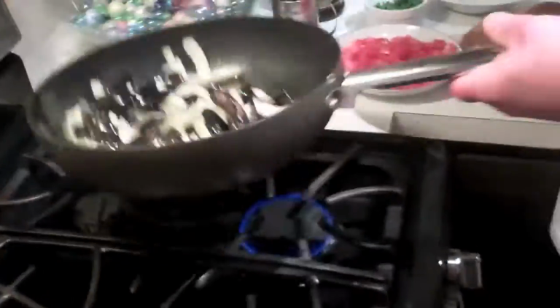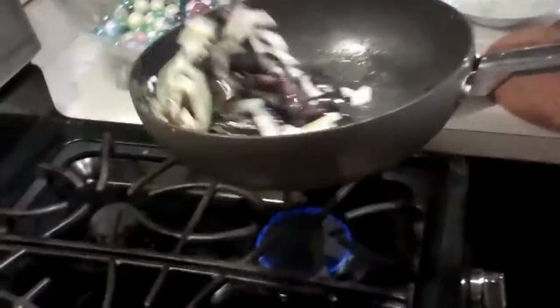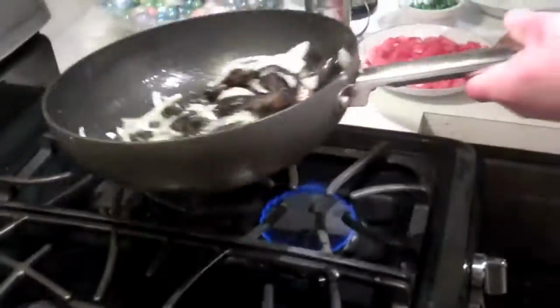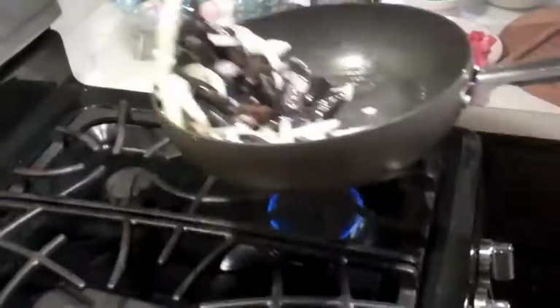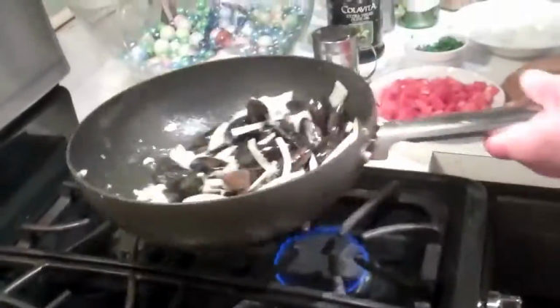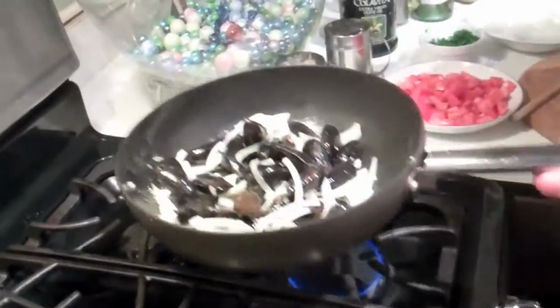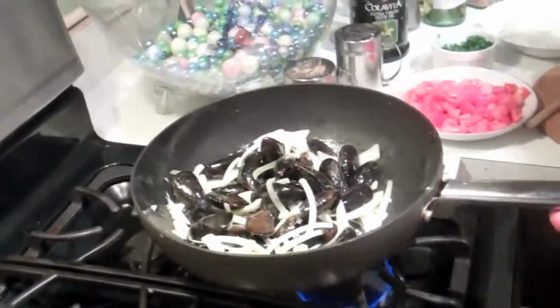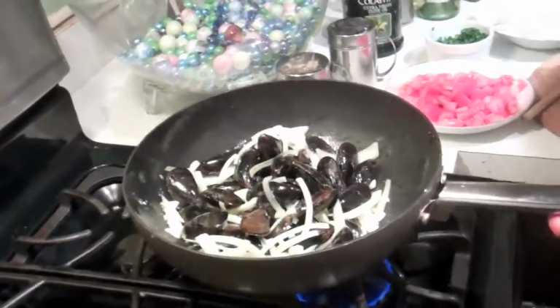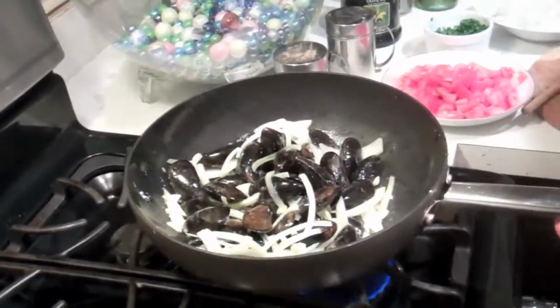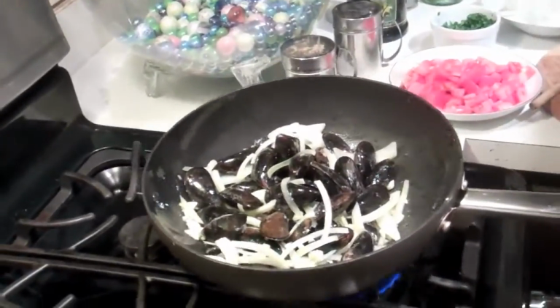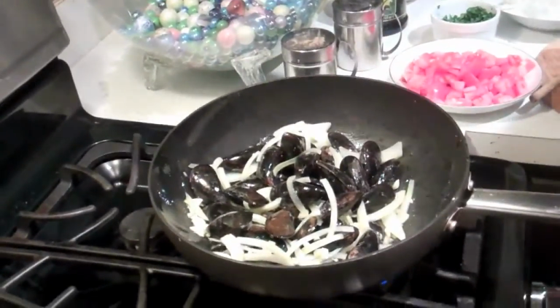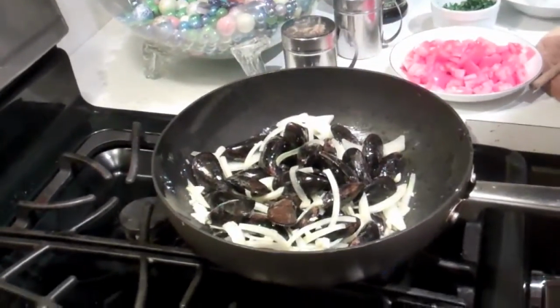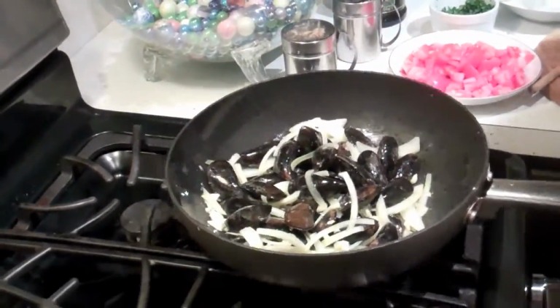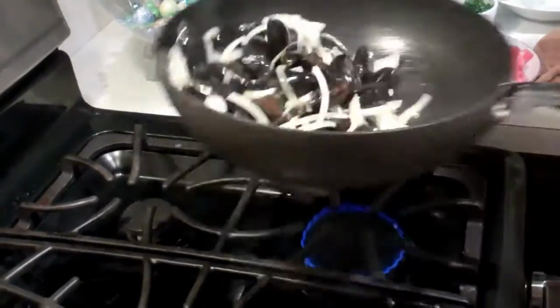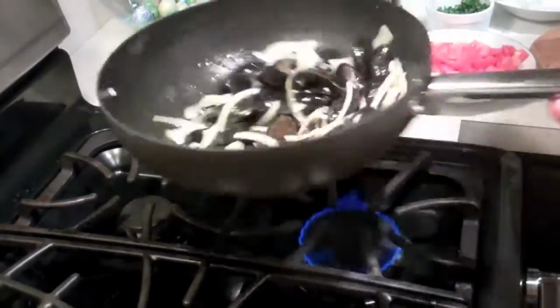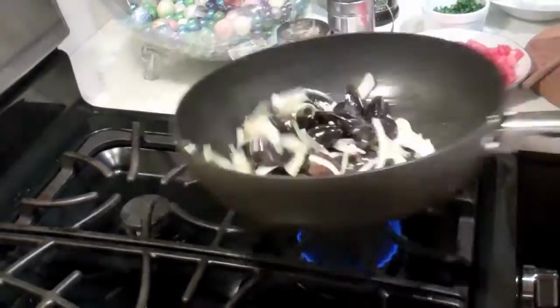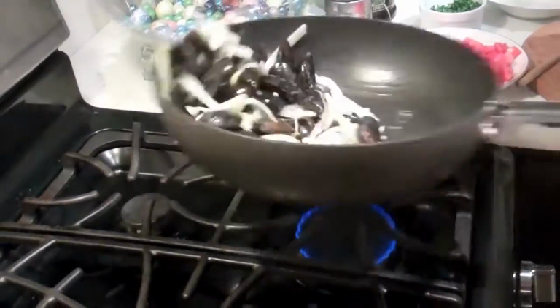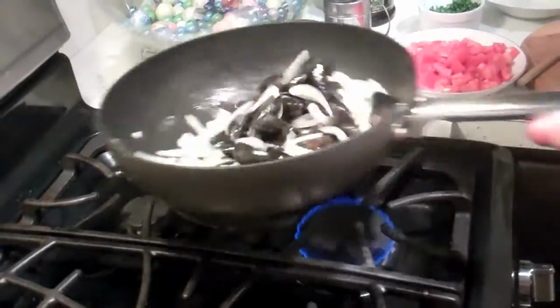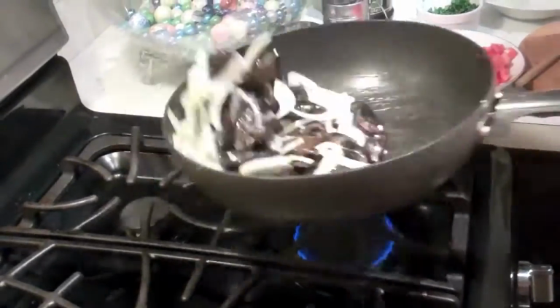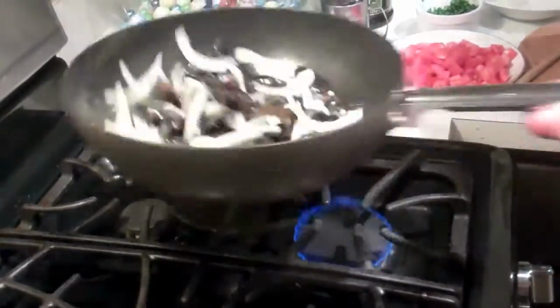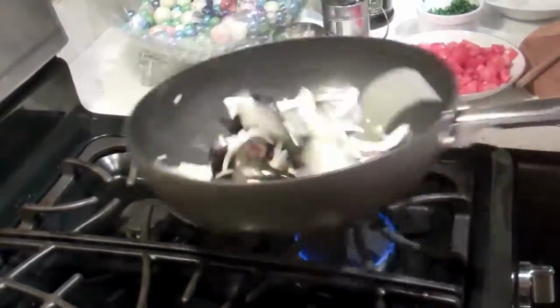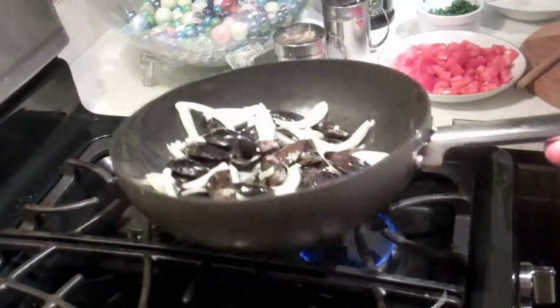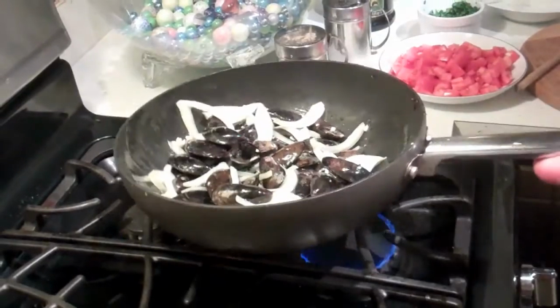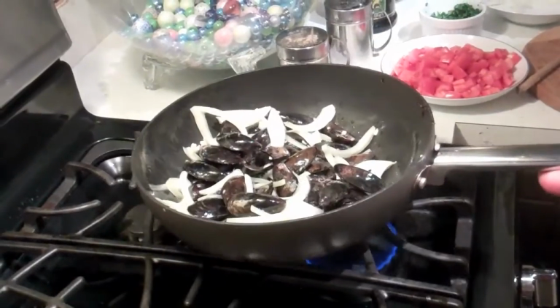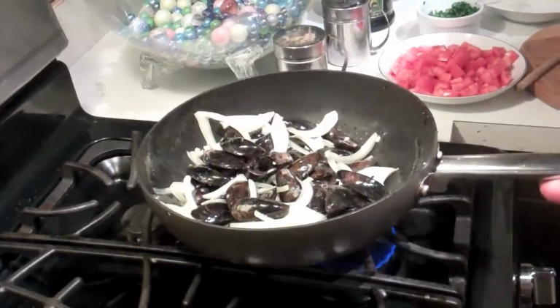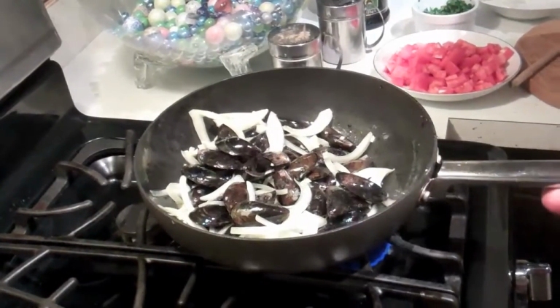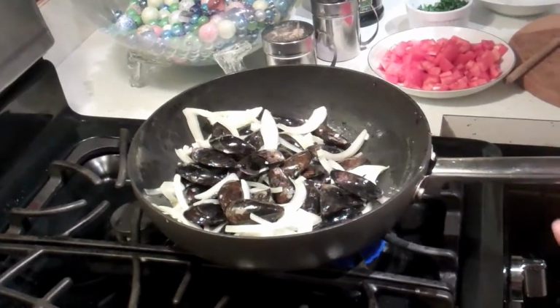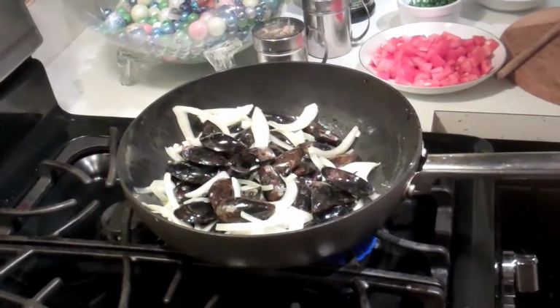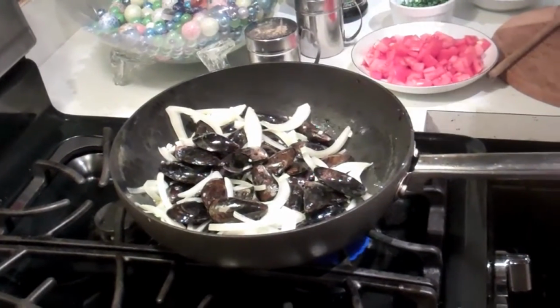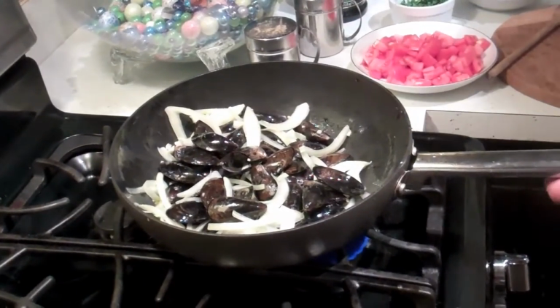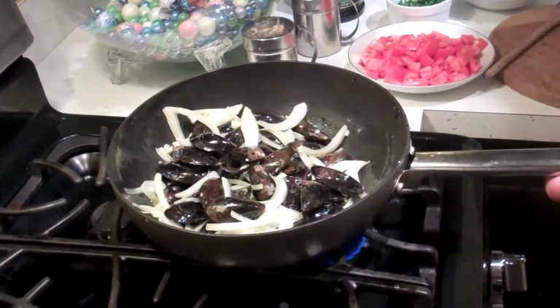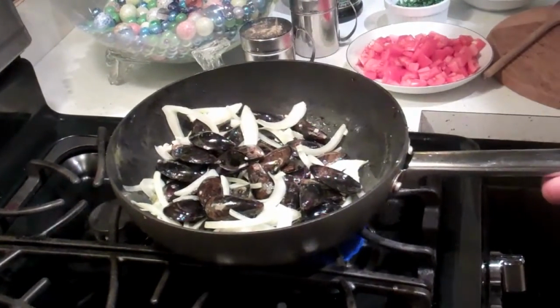I noticed that you didn't cook the onions all that long. No, because they're going to be part of it, and I wanted to have a little bite to the onions still.